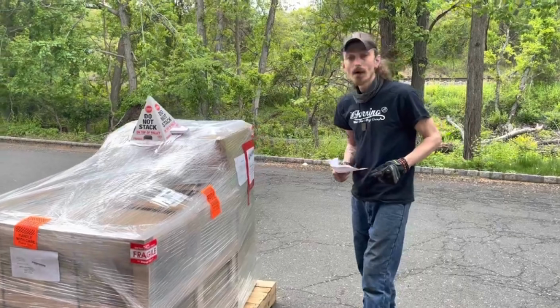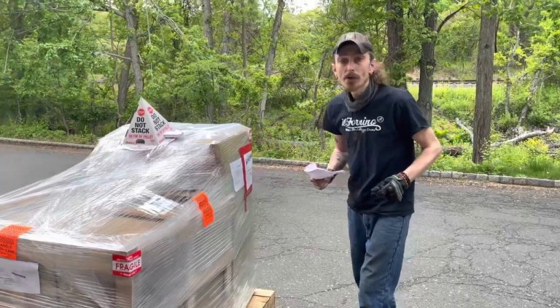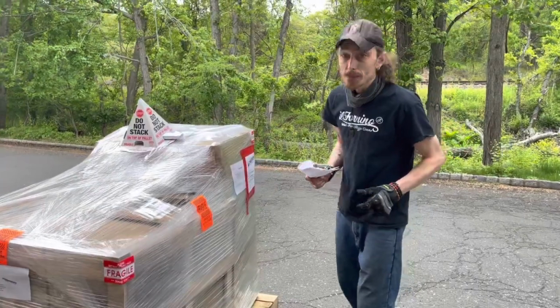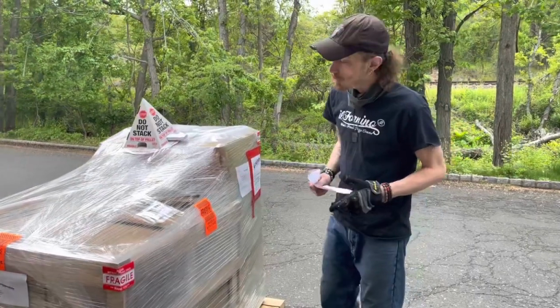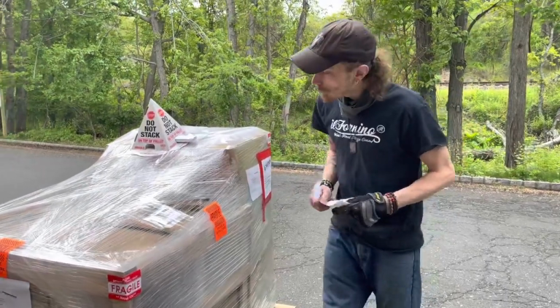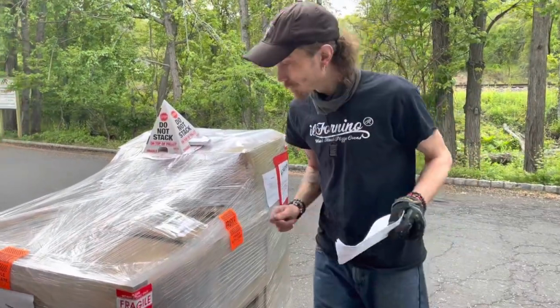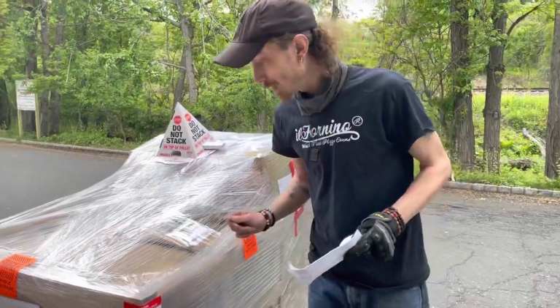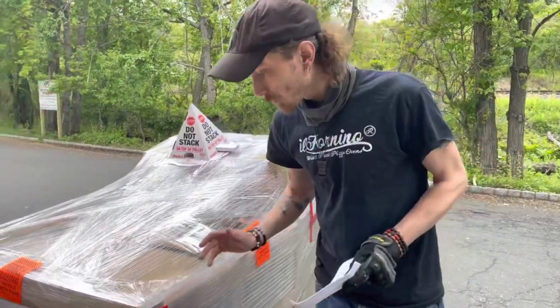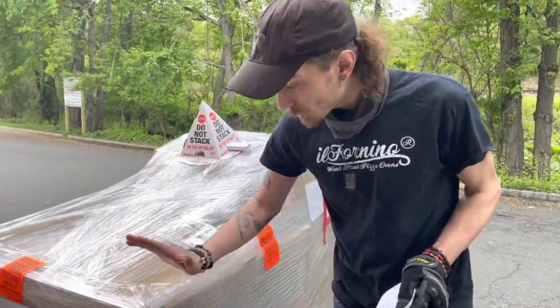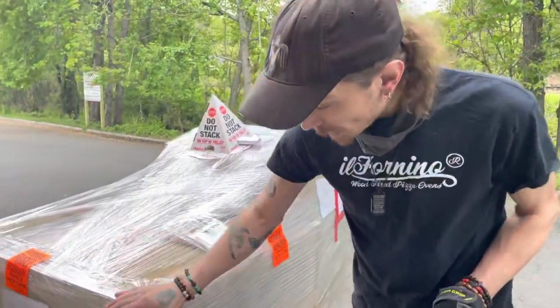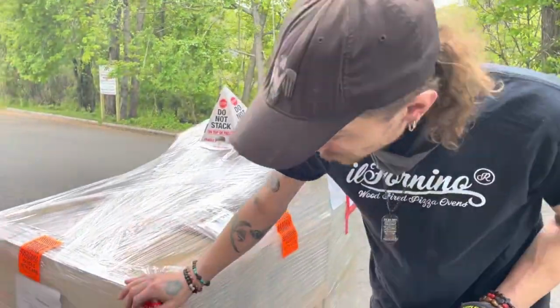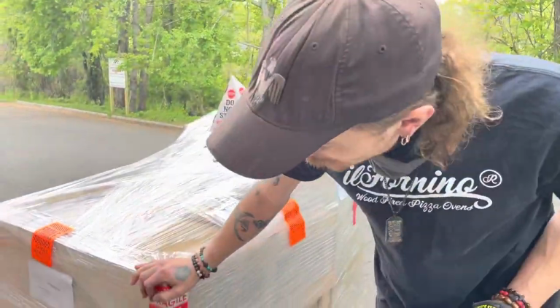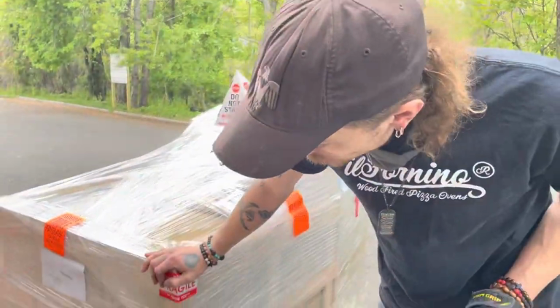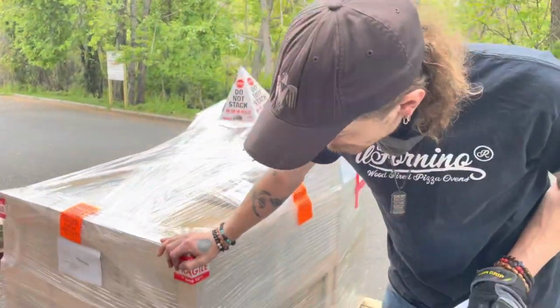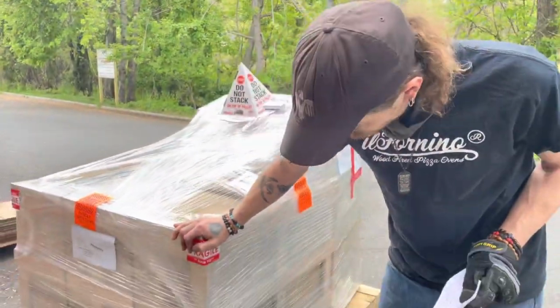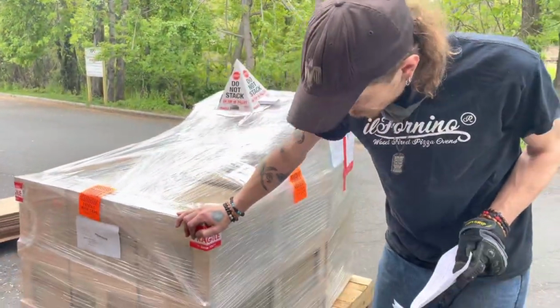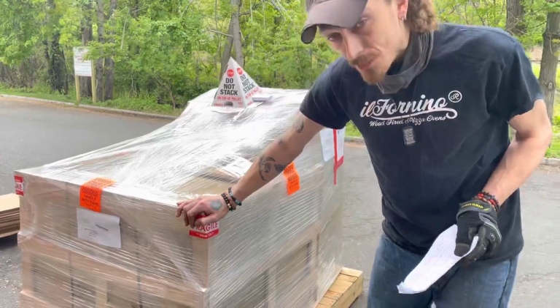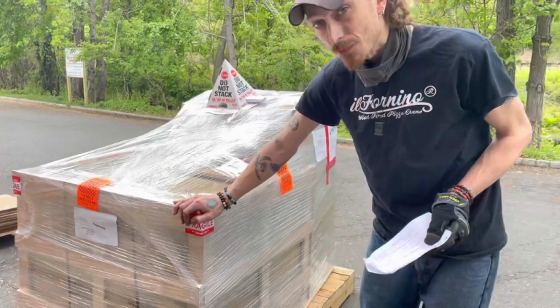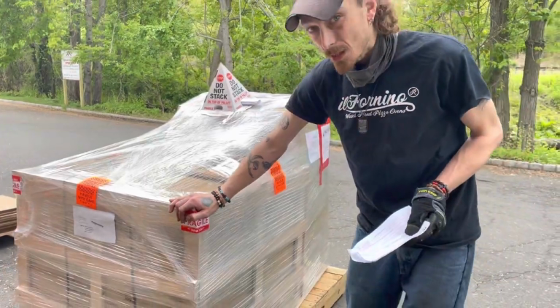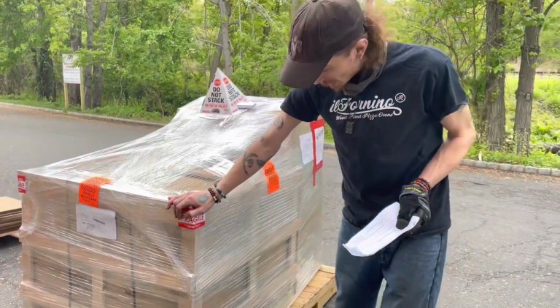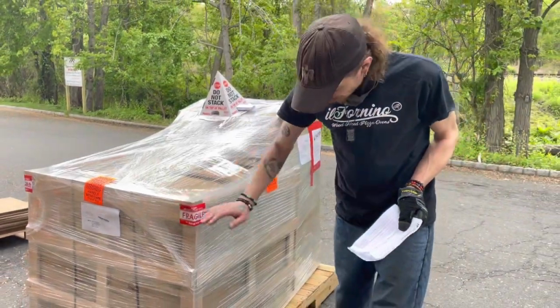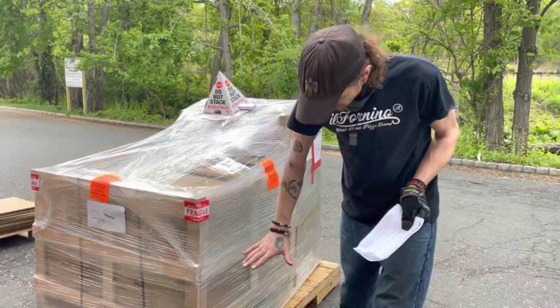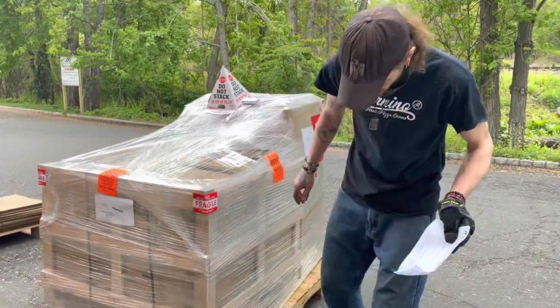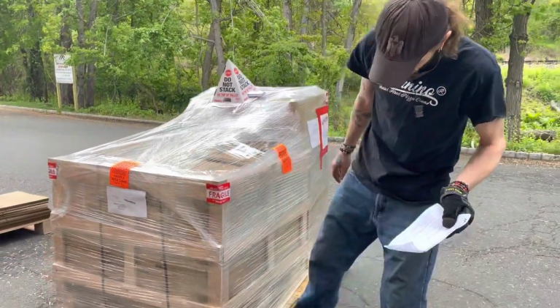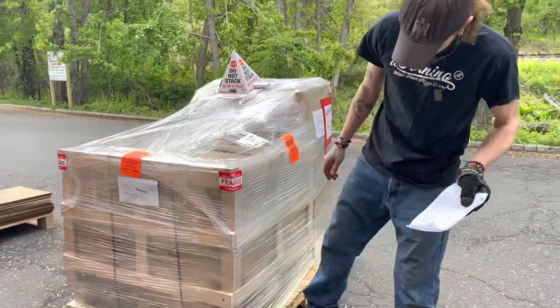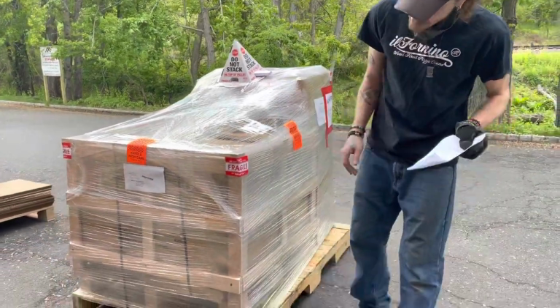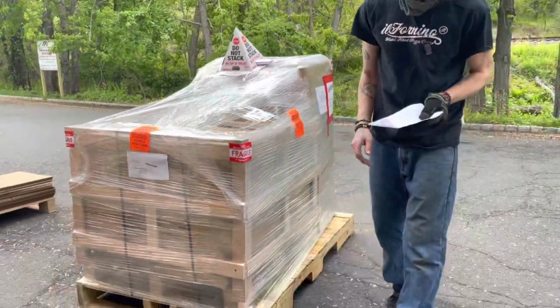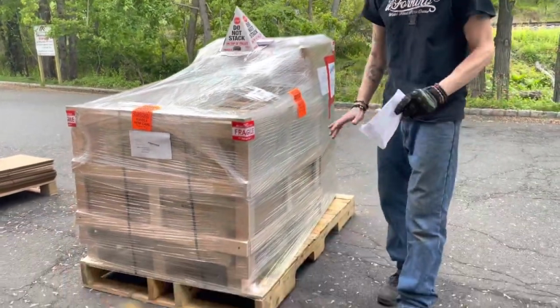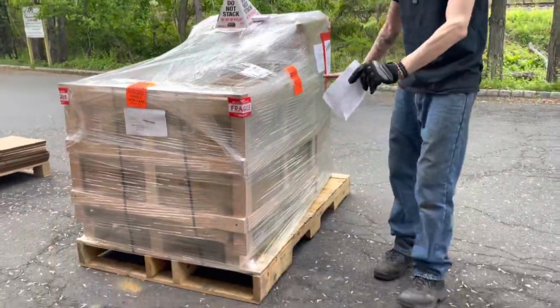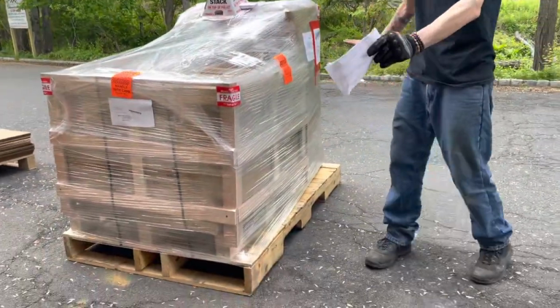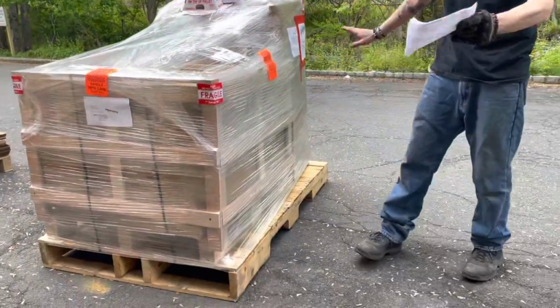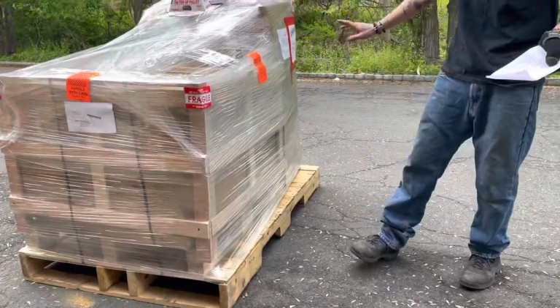How you doing? My name is Roy. I'm with El Fornino. I'm just going to show you today when you get your shipments from El Fornino, you're going to receive it on a pallet just like this one. This is basically going to be what you're looking at.